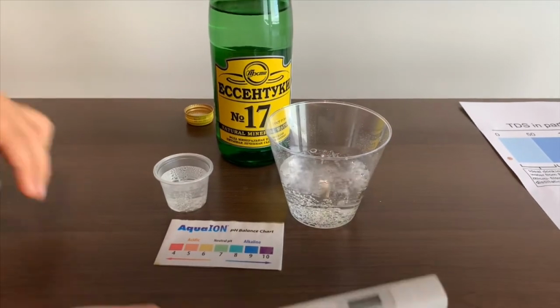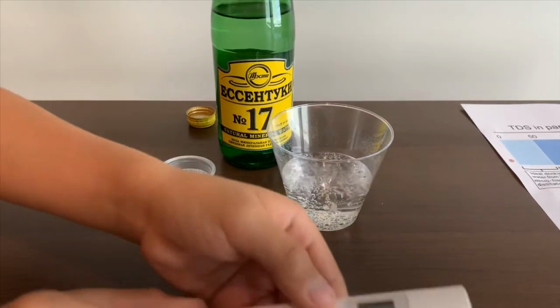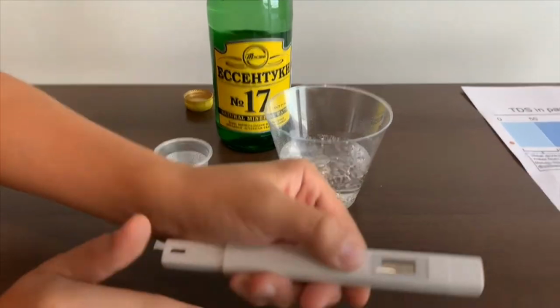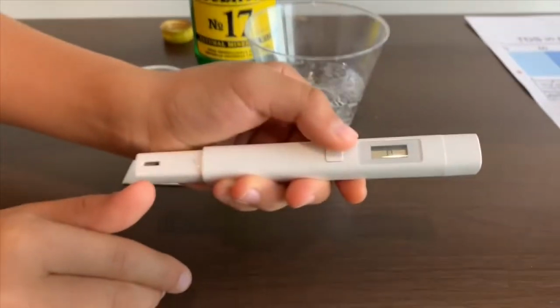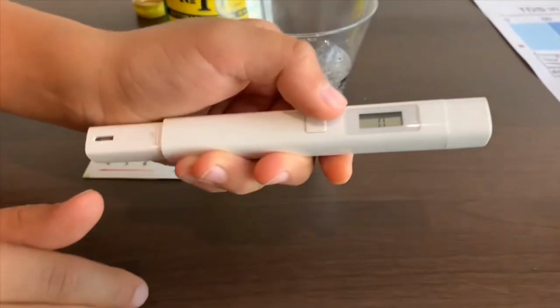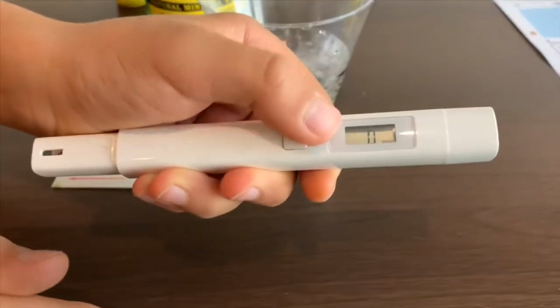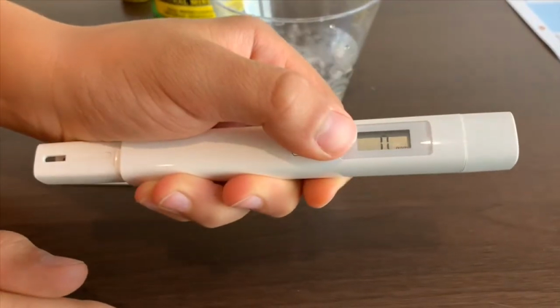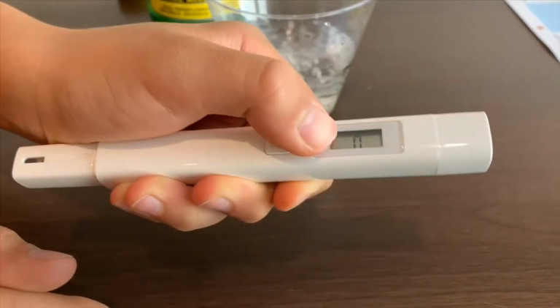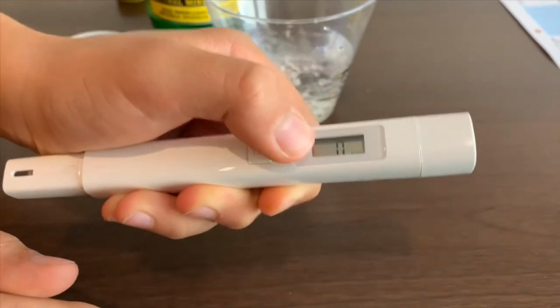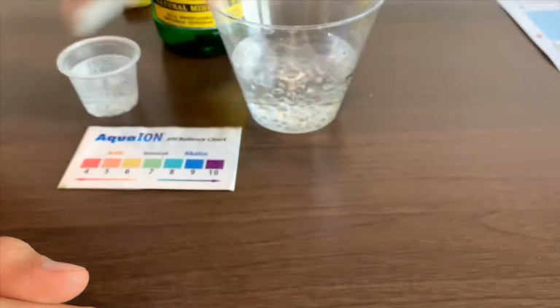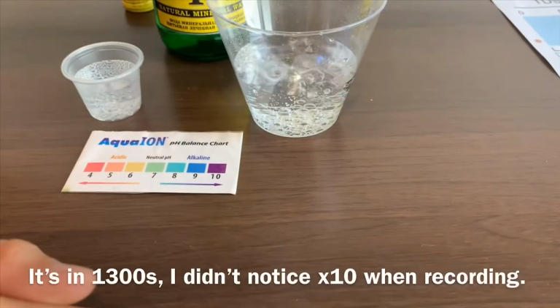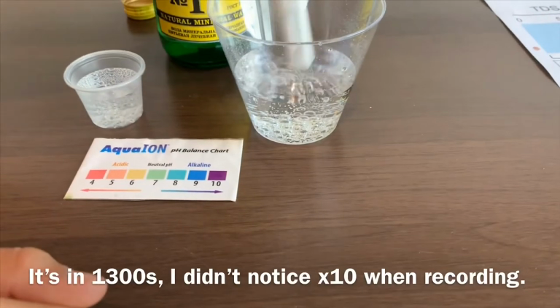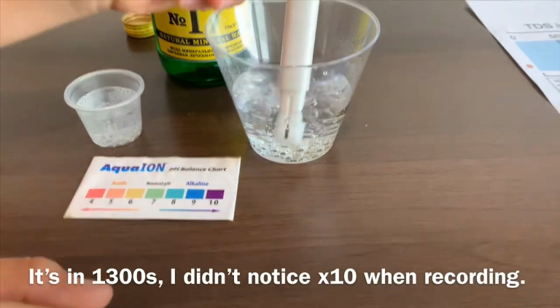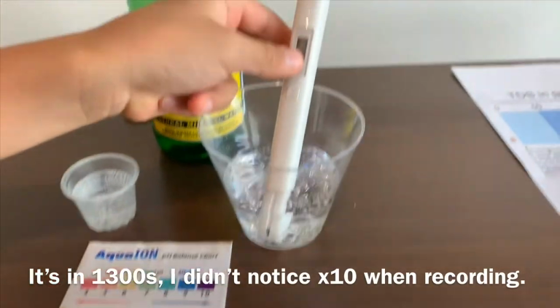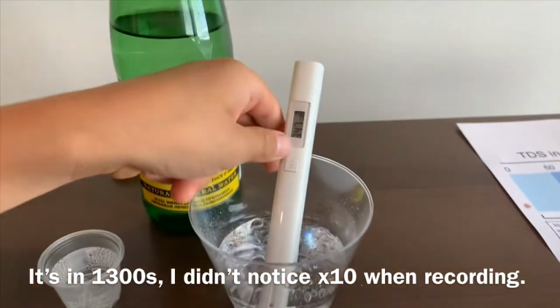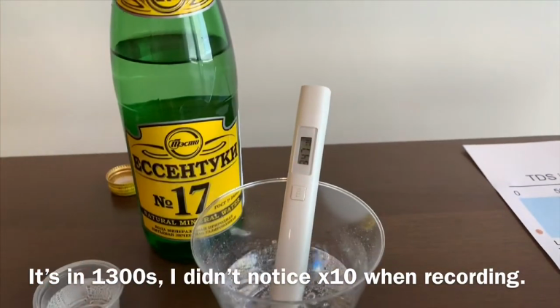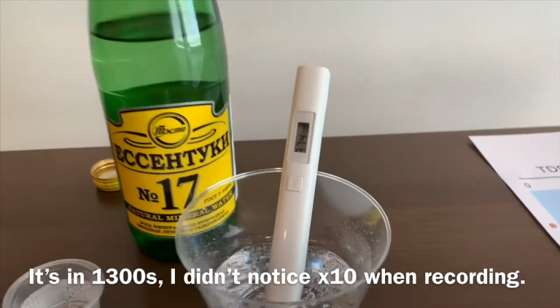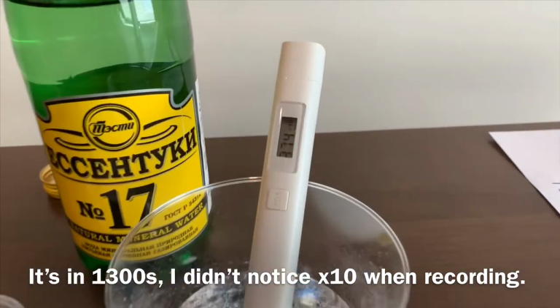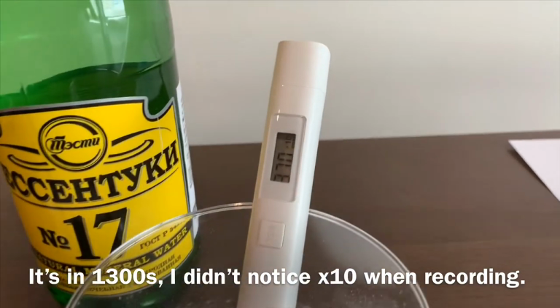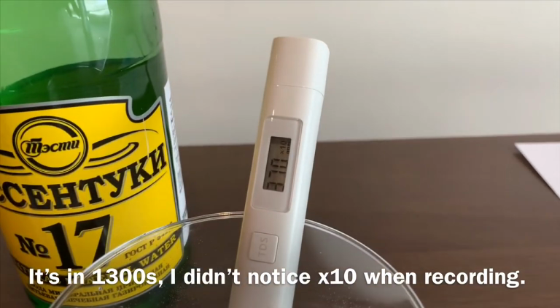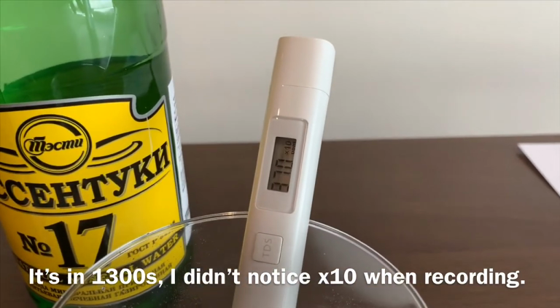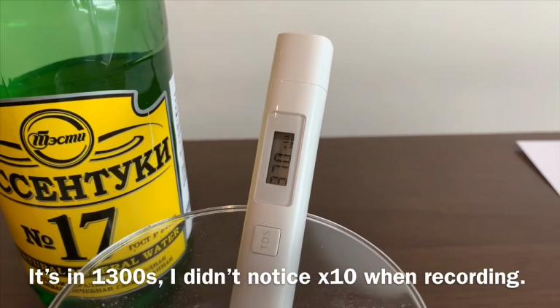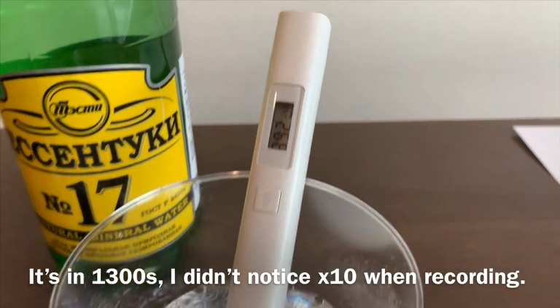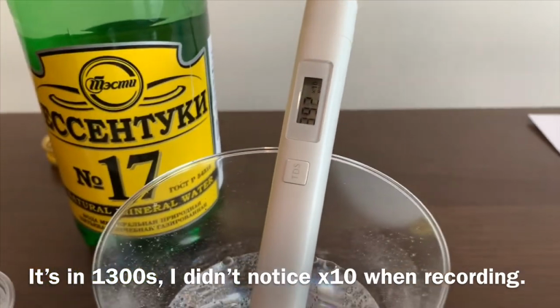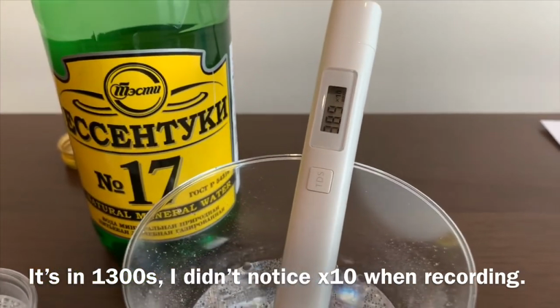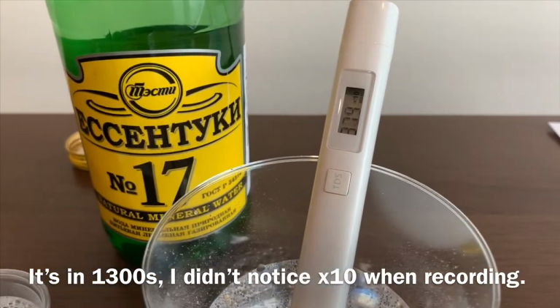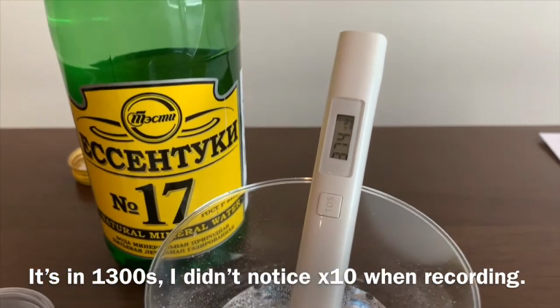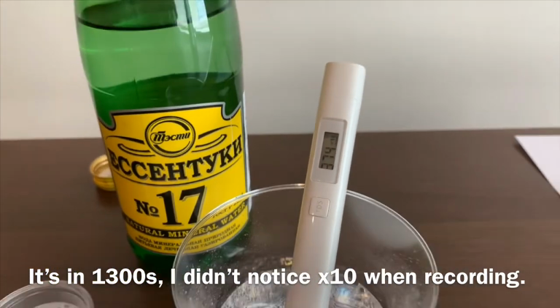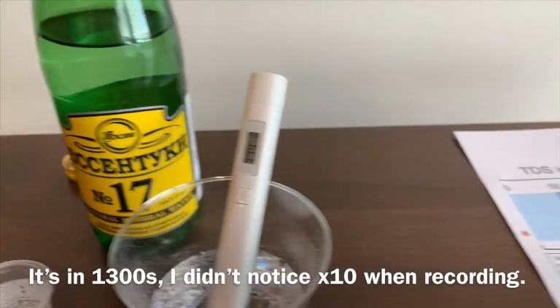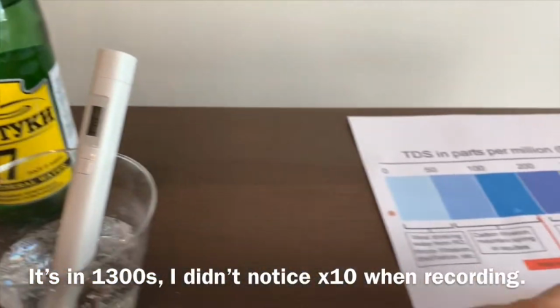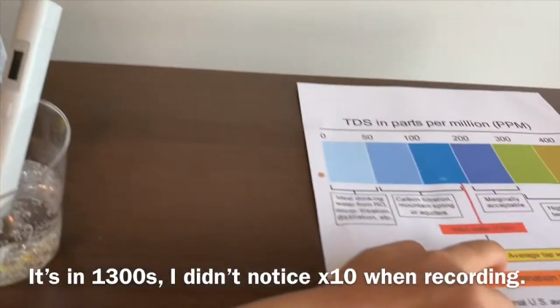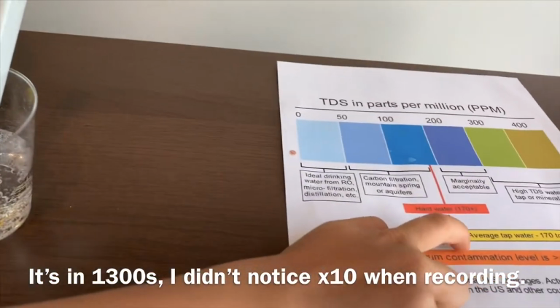Turn on the TDS tester, make sure it says zero, and put it in. It's in the 300s. That is average tap water.